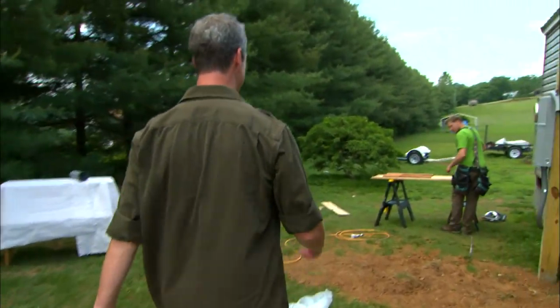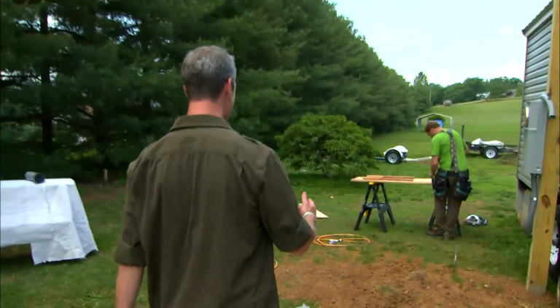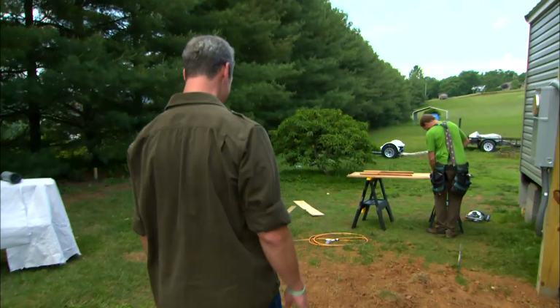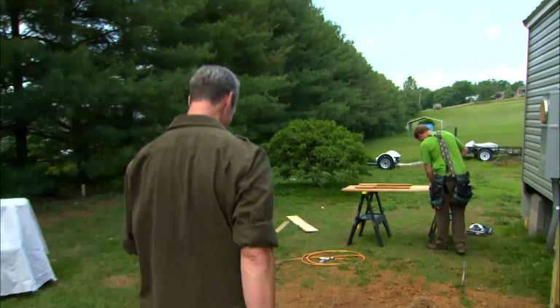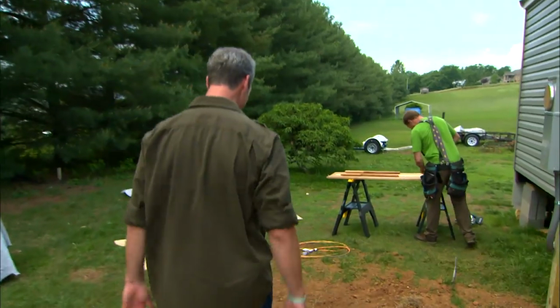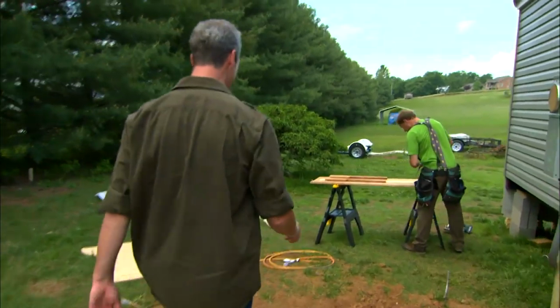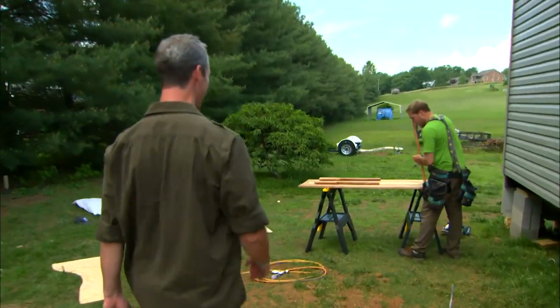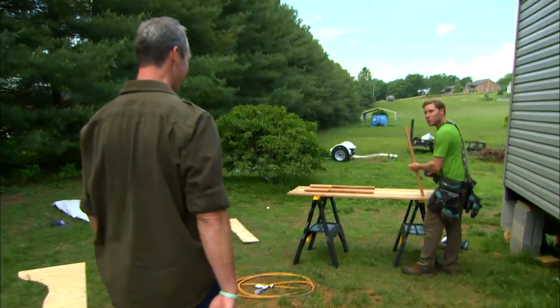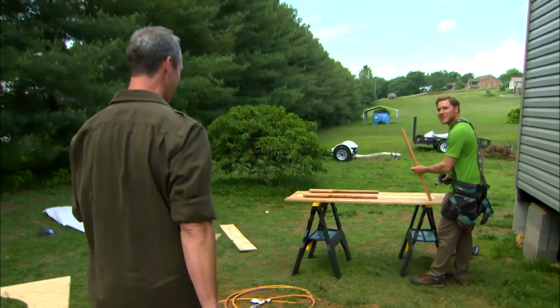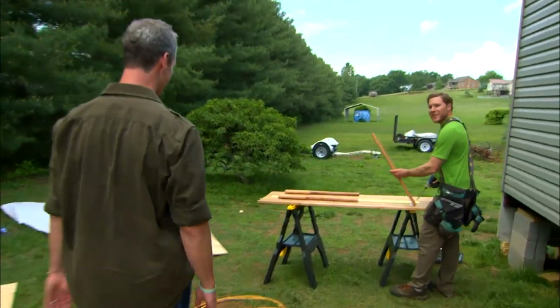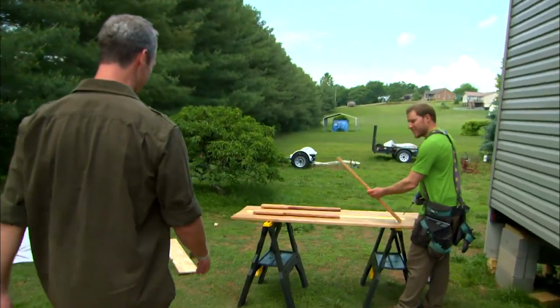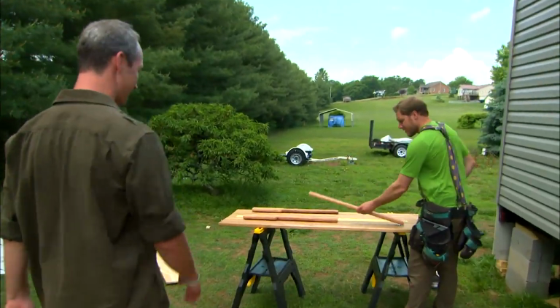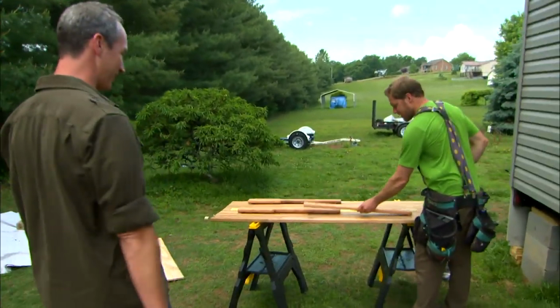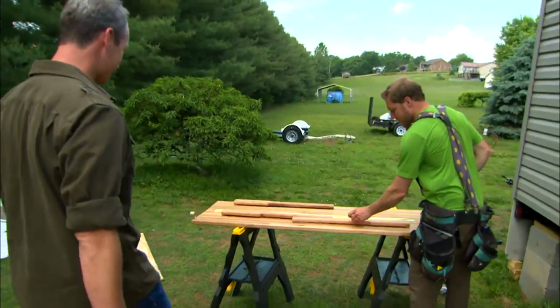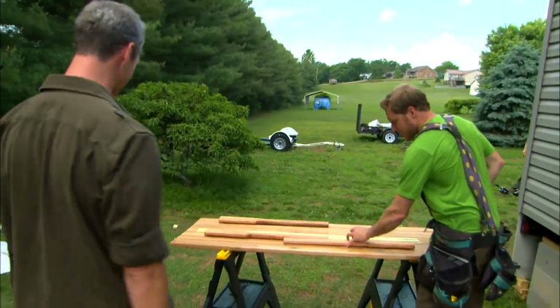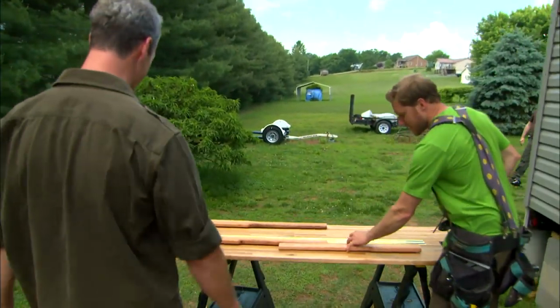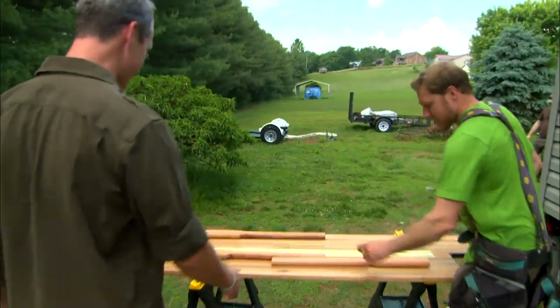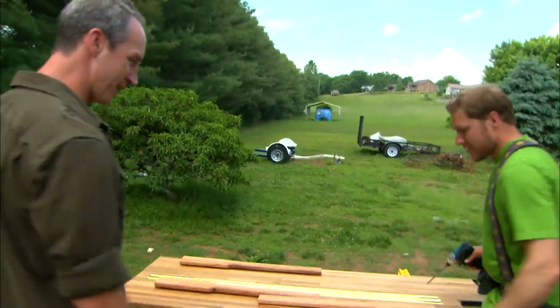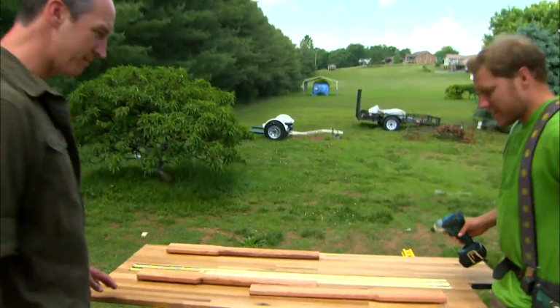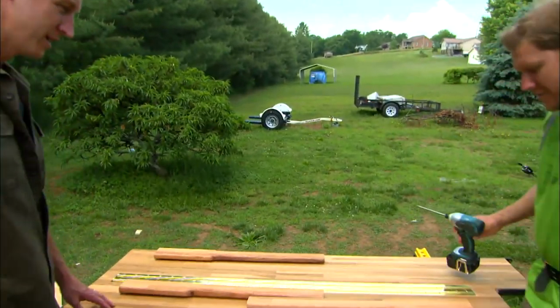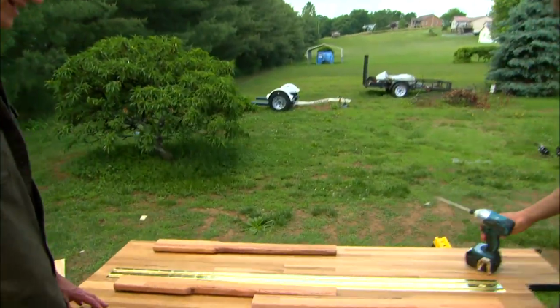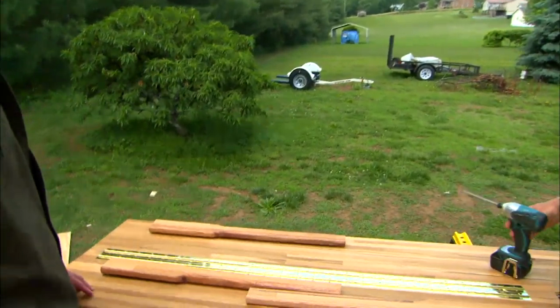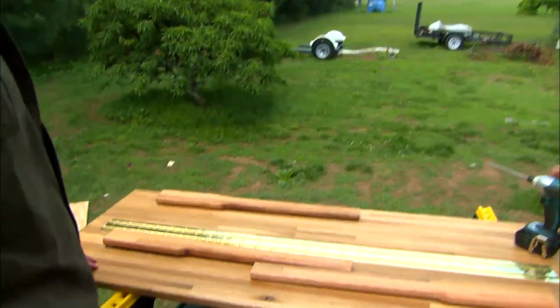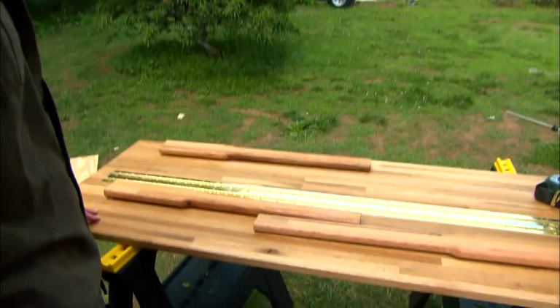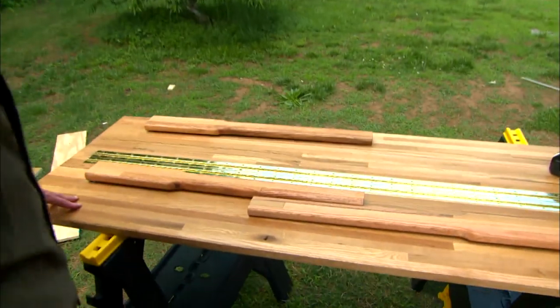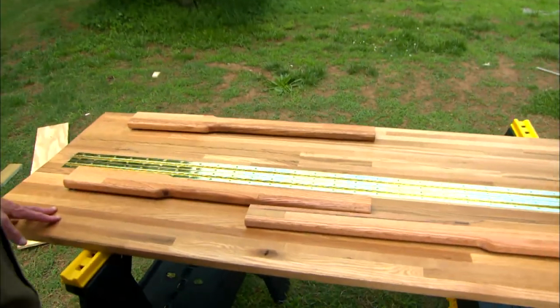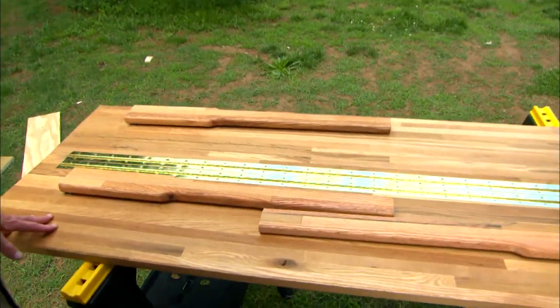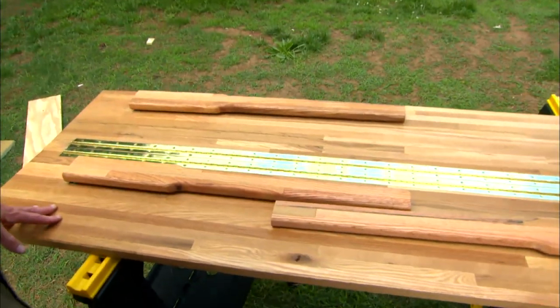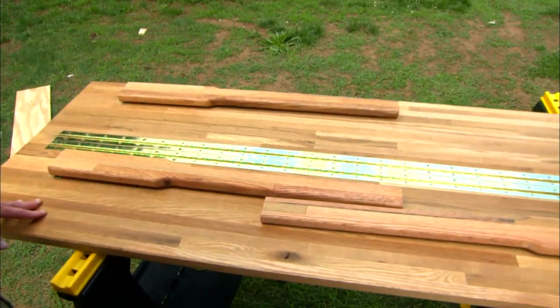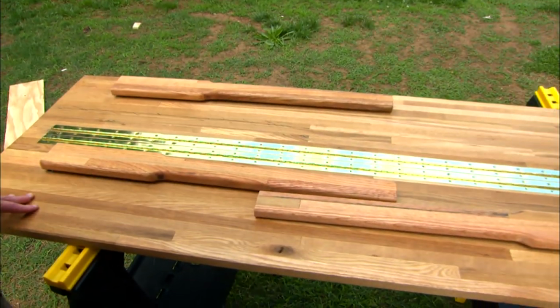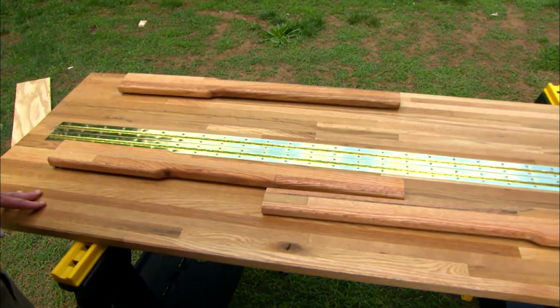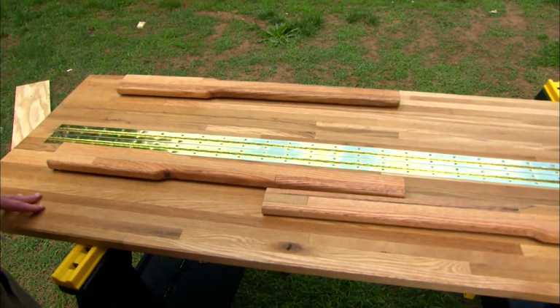Is that our table? This is the island replacement. Oh, it looks good. It's still pretty big.